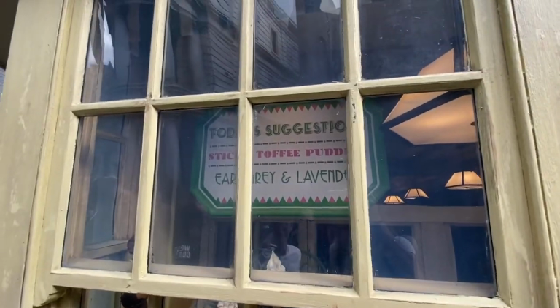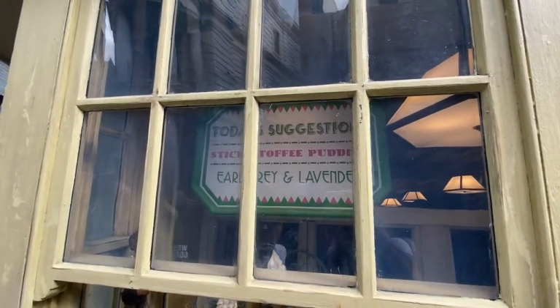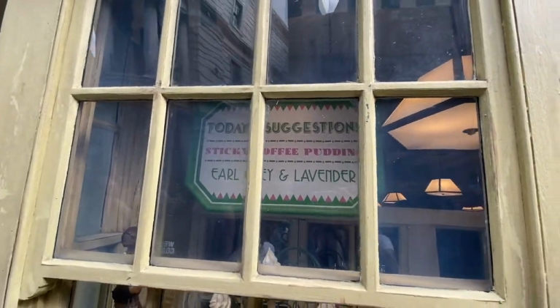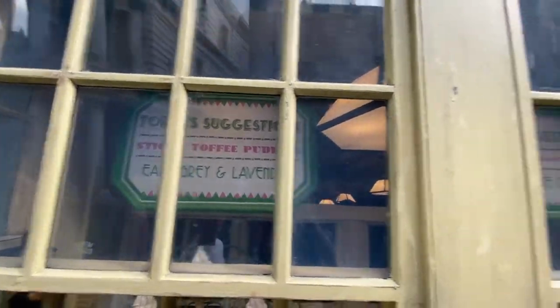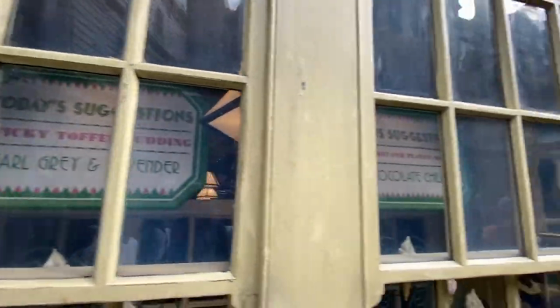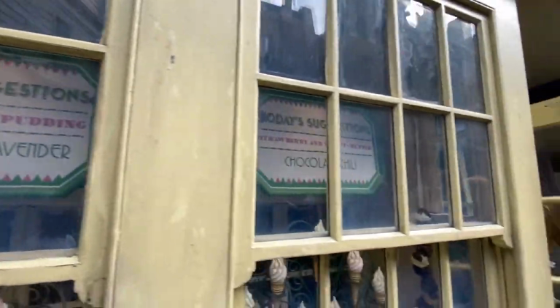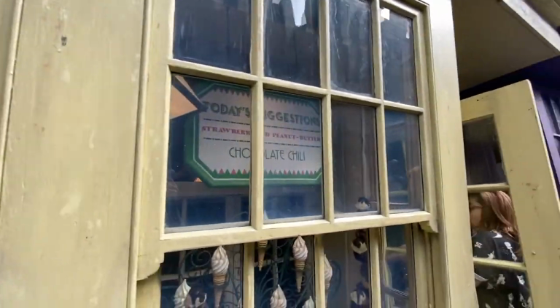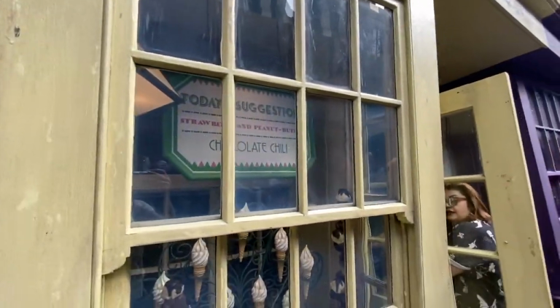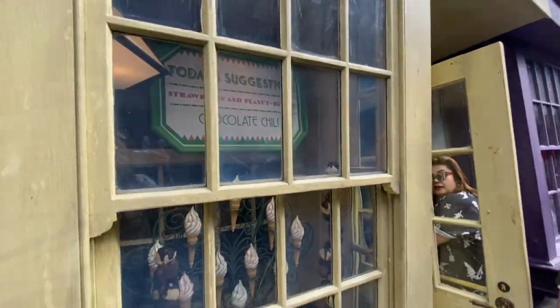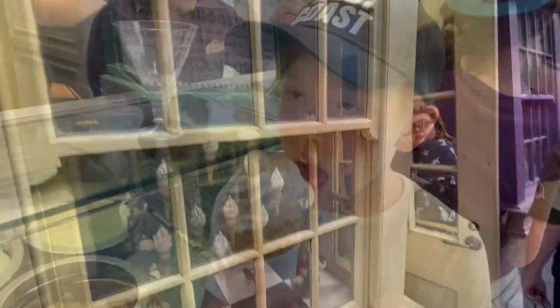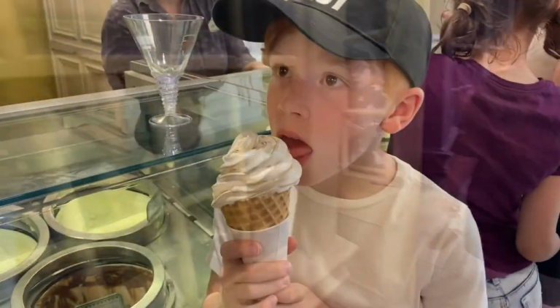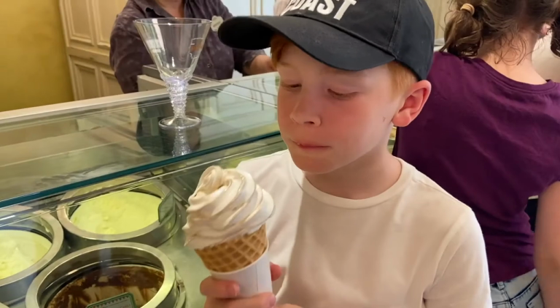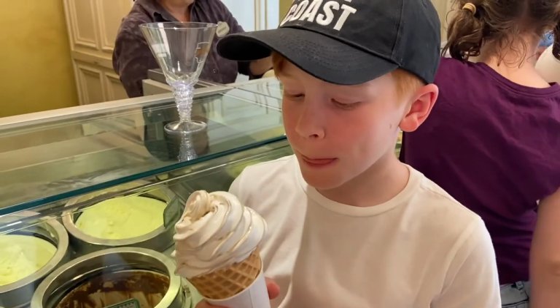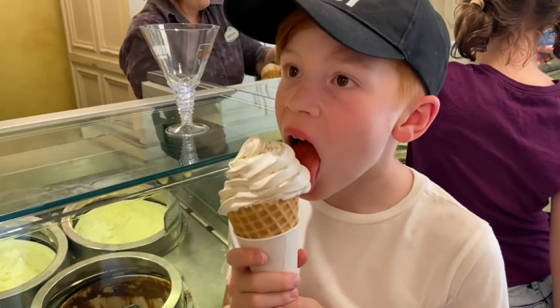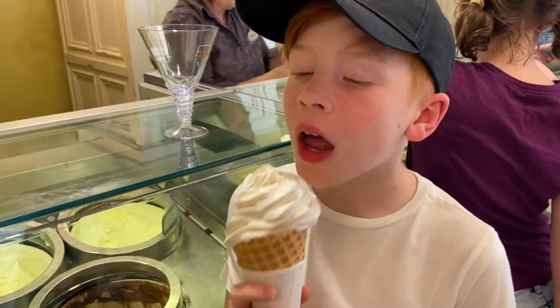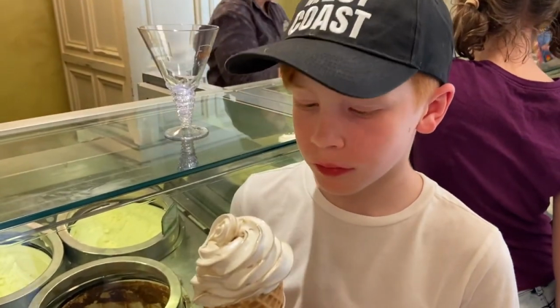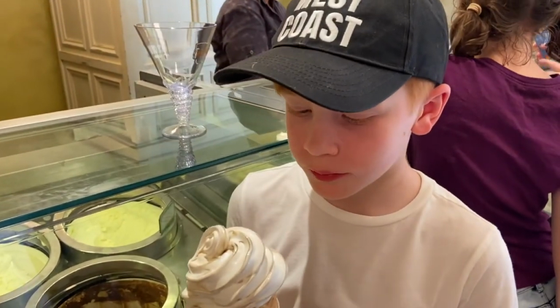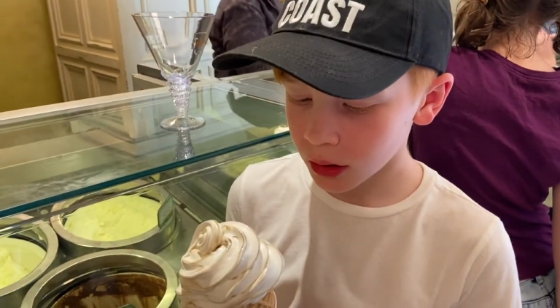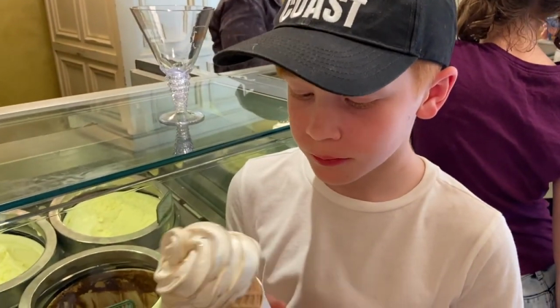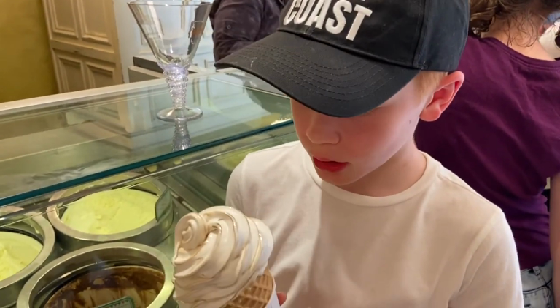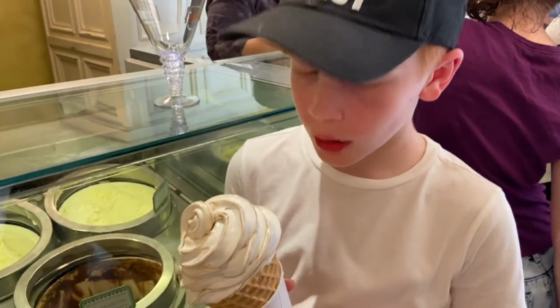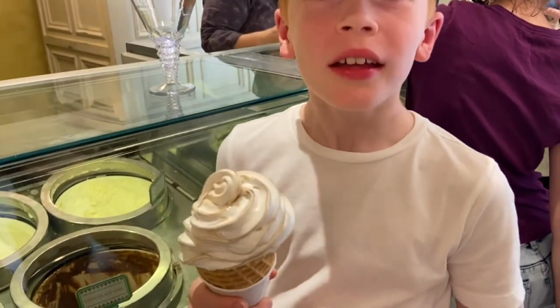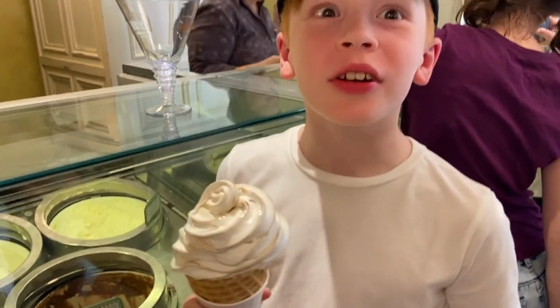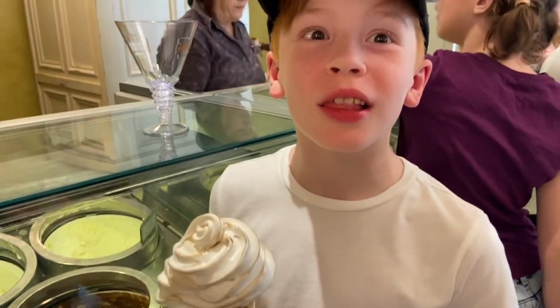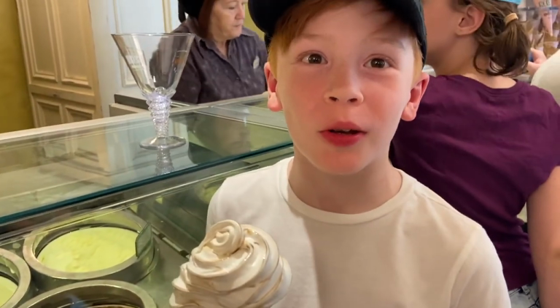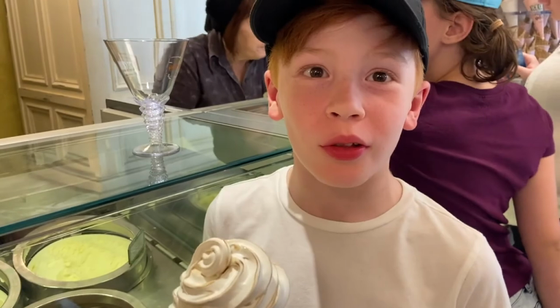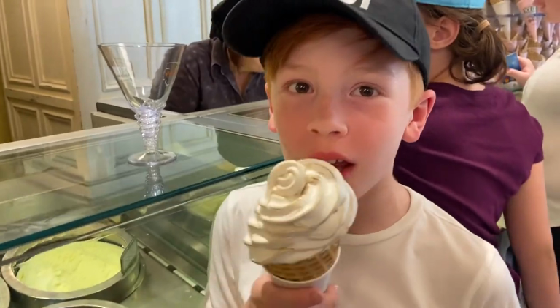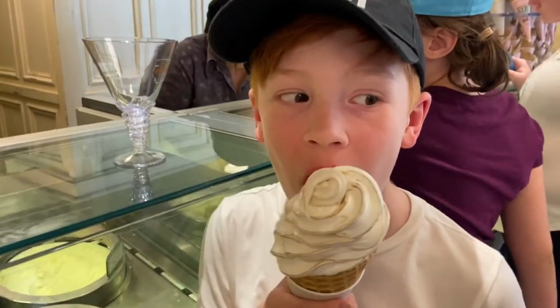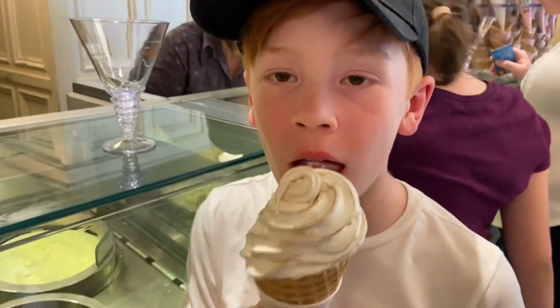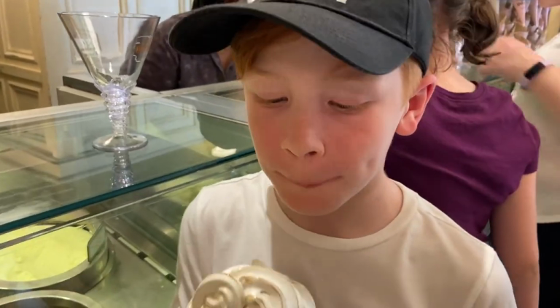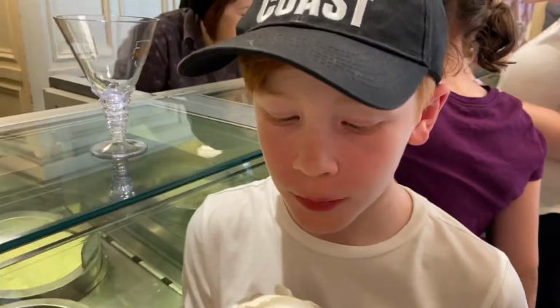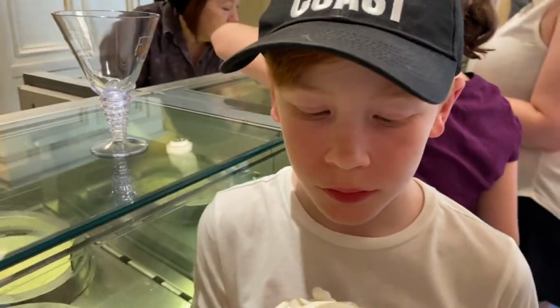Earl Grey and Lavender, Chocolate Chili, Butterbeer ice cream. You can taste the butterbeer — so cool.